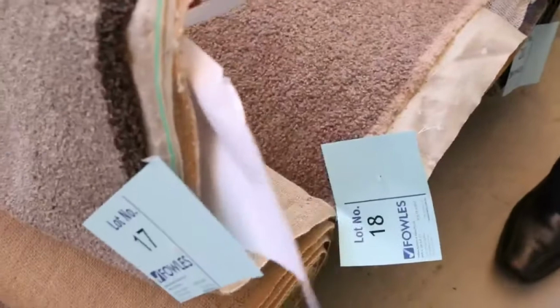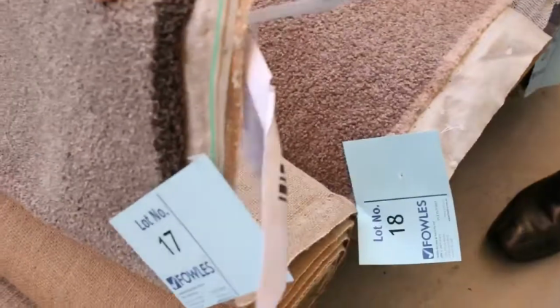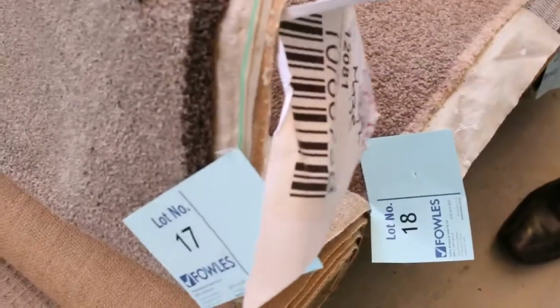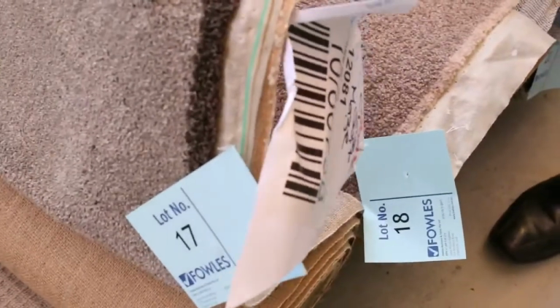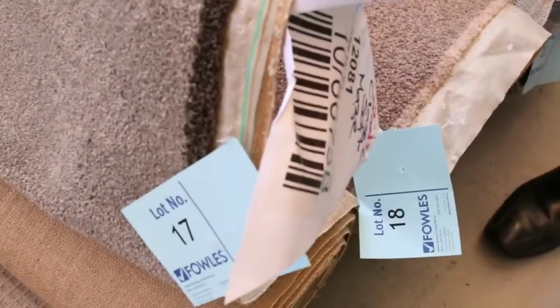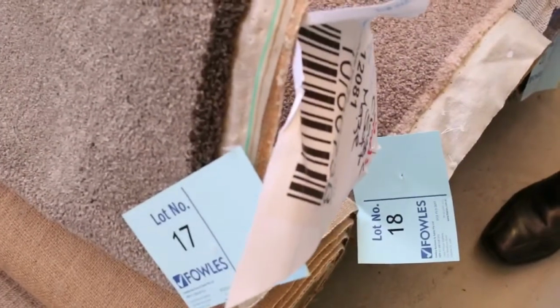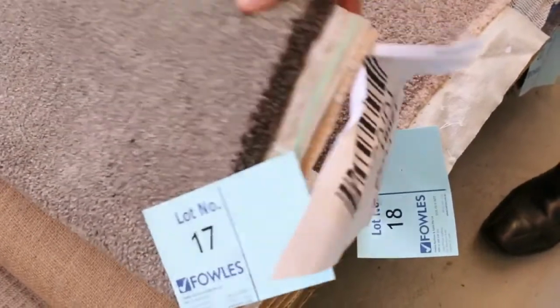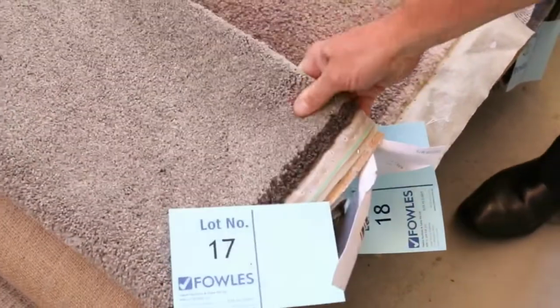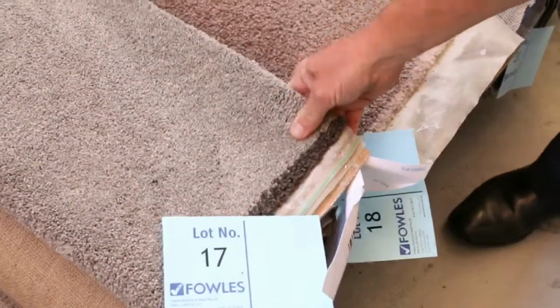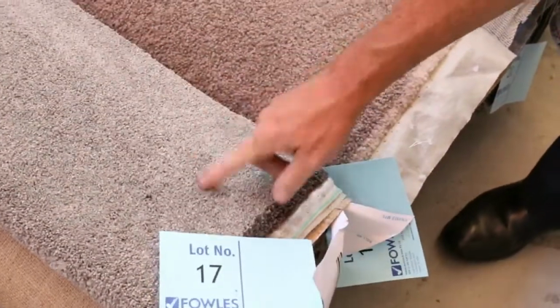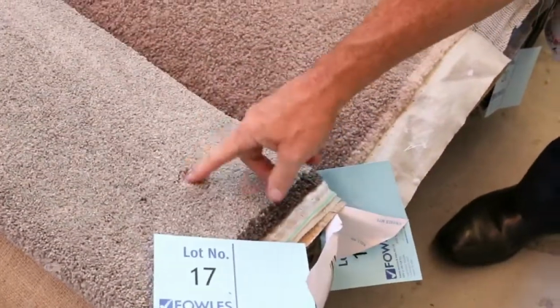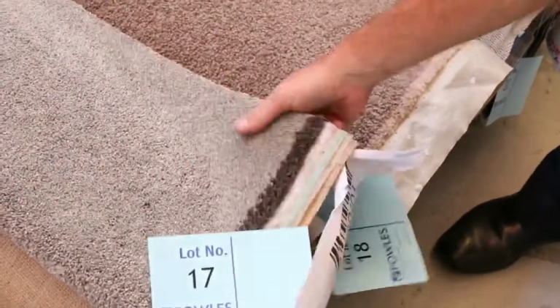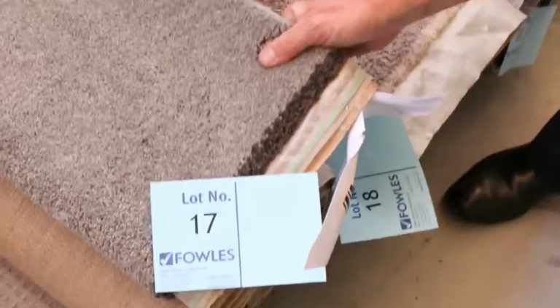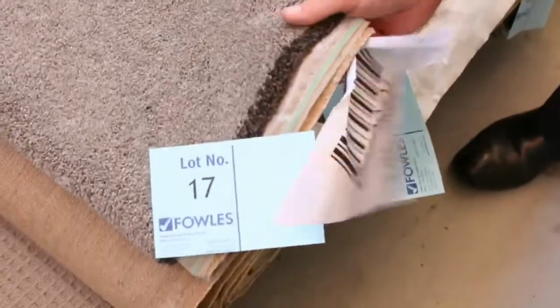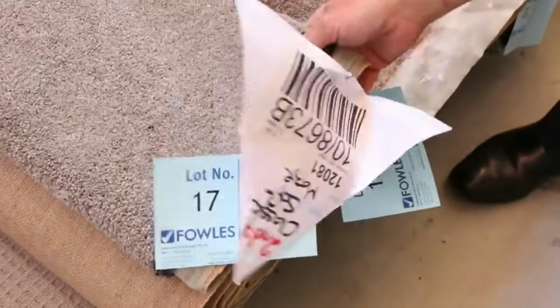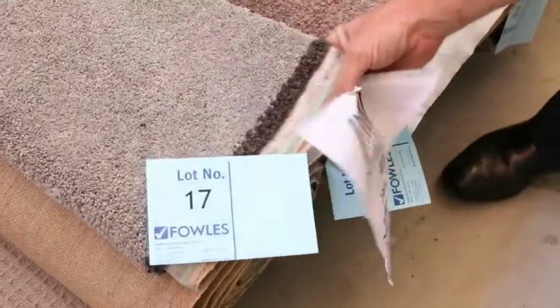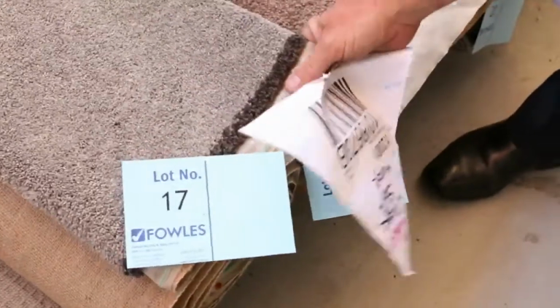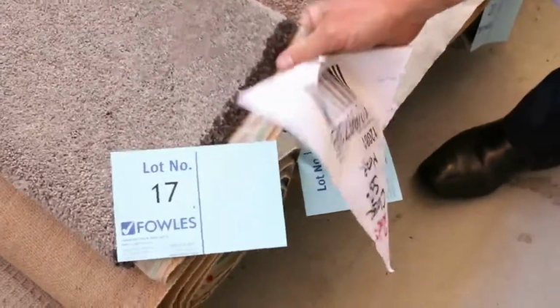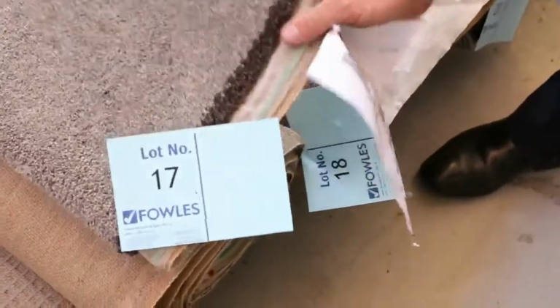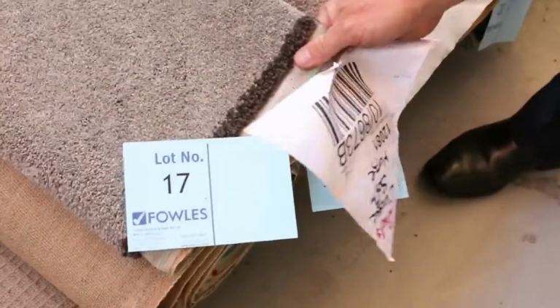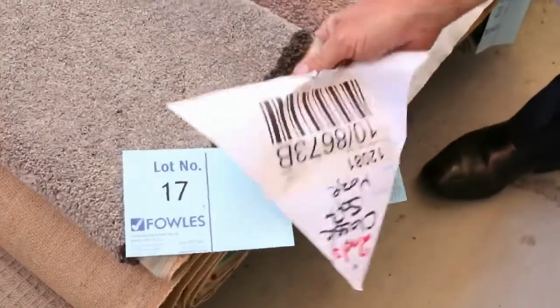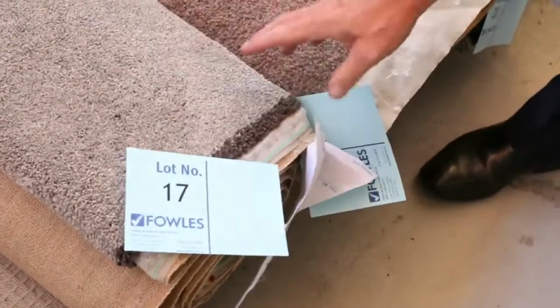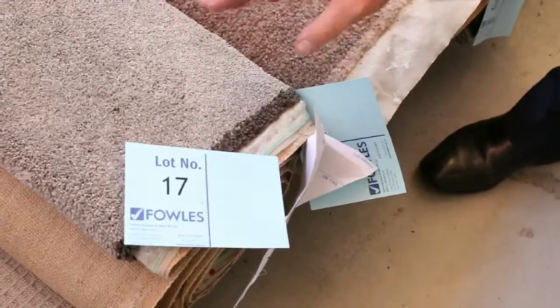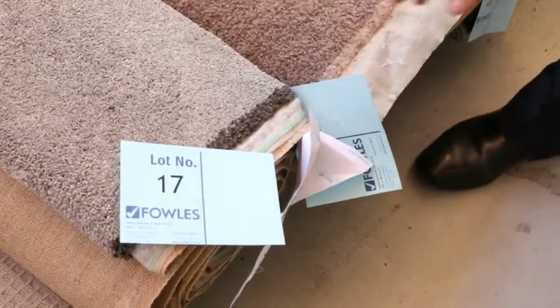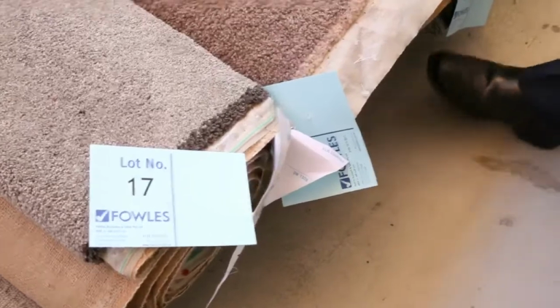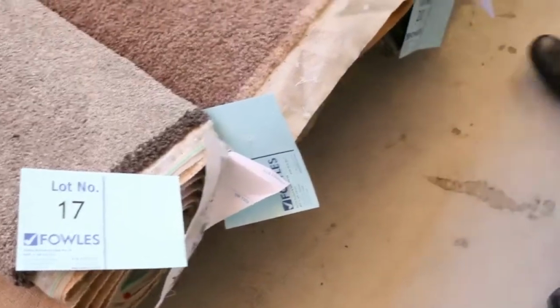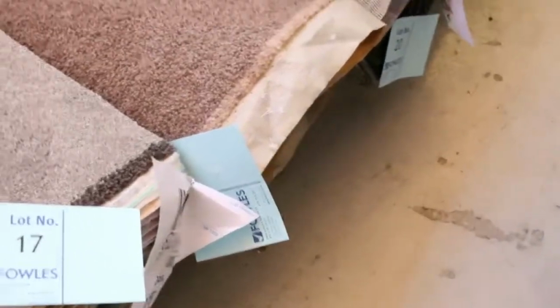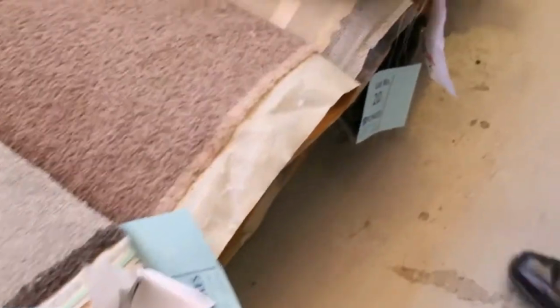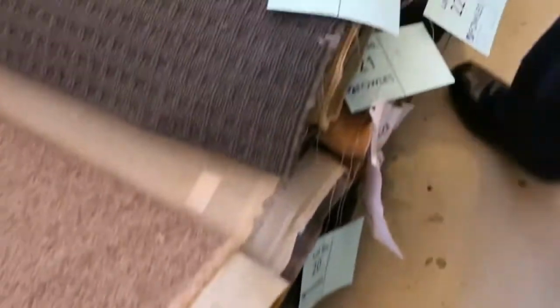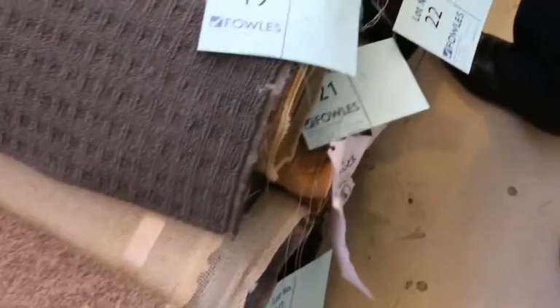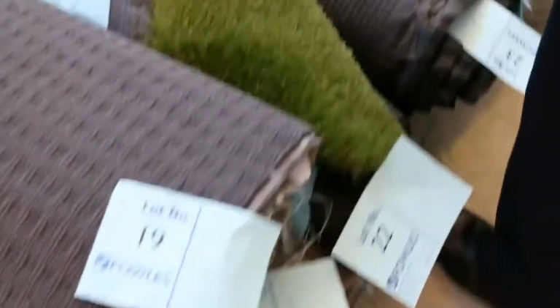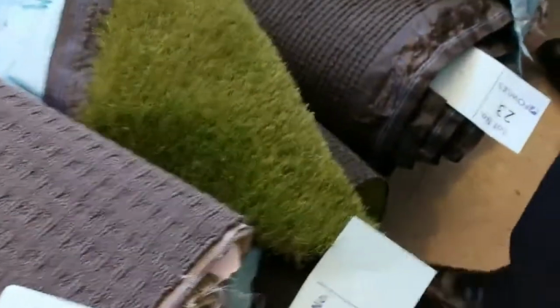So there's something like this one here, which is a solution-dyed nylon carpet, 4.2 metres. We'd normally retail it around about $150 a metre. And we'll be looking to get anywhere from $25 to $30 a metre. So that's awesome buying and saving hundreds and hundreds of dollars on those off-cuts and roll-ins.